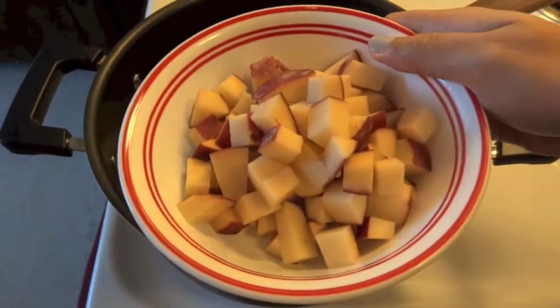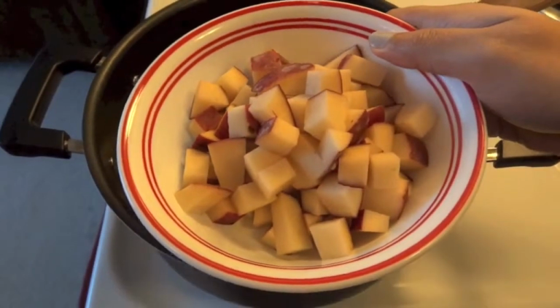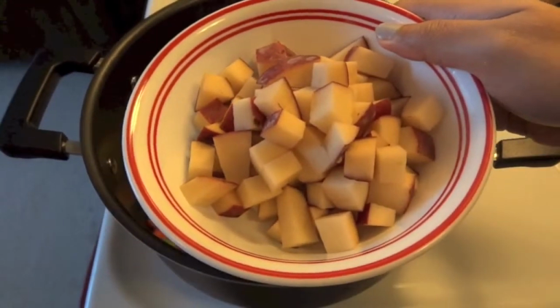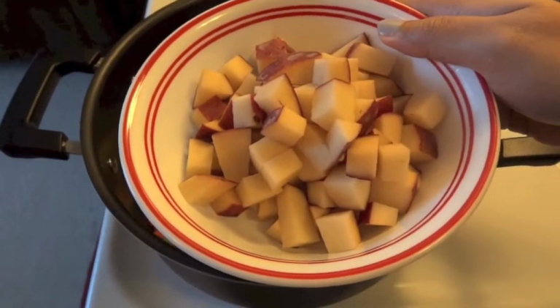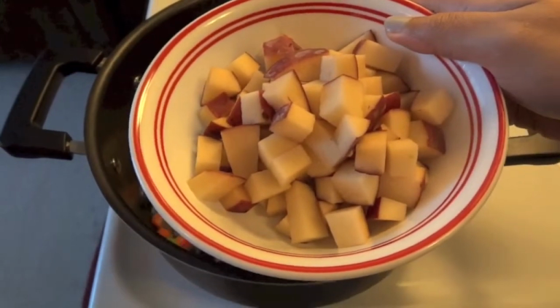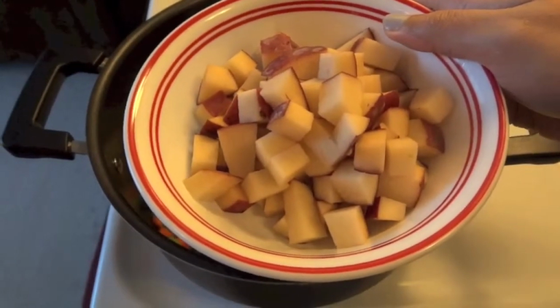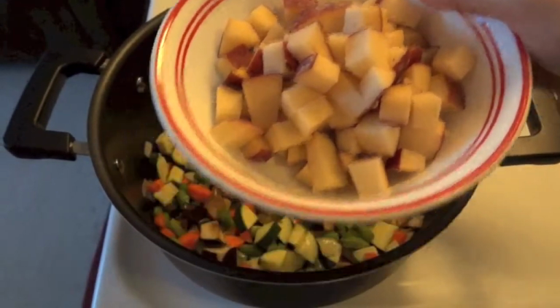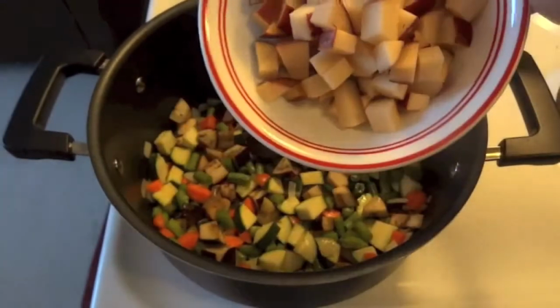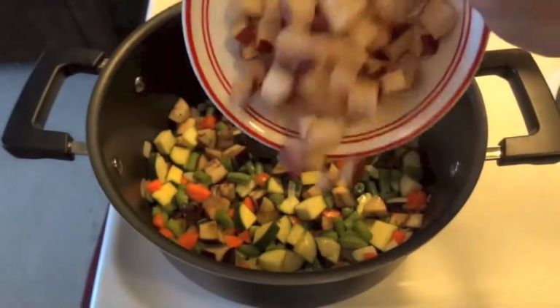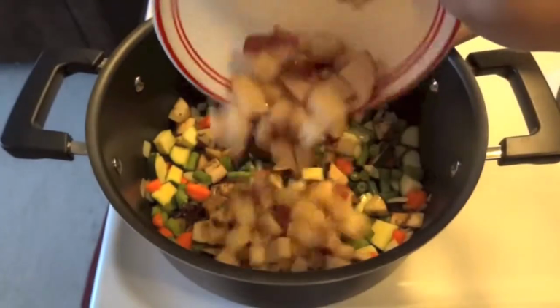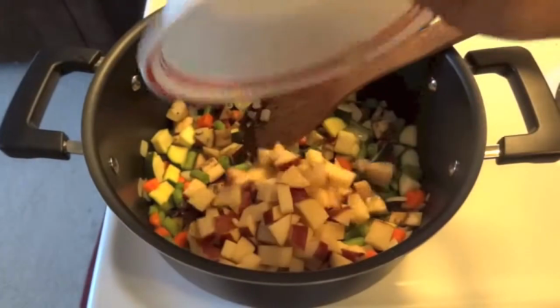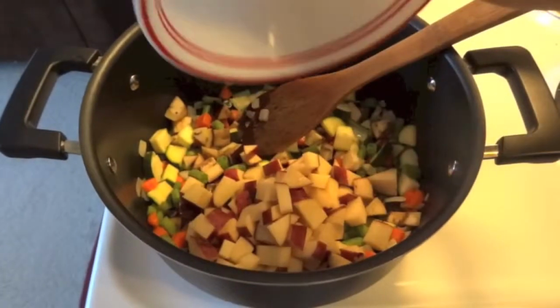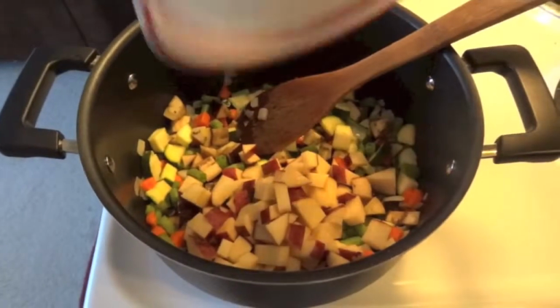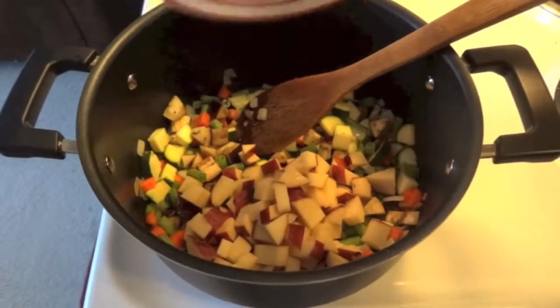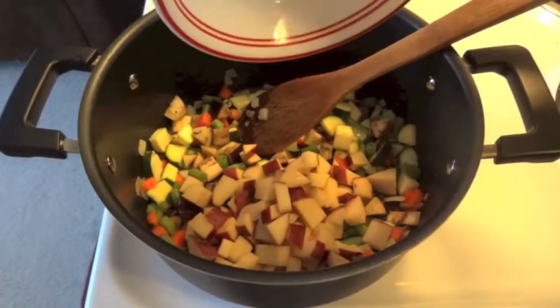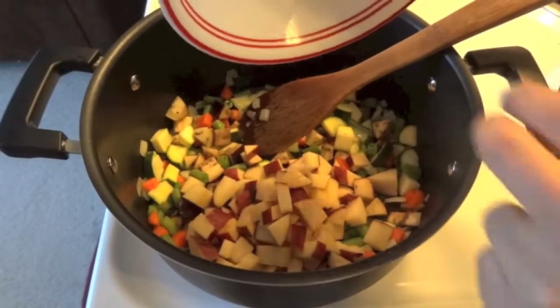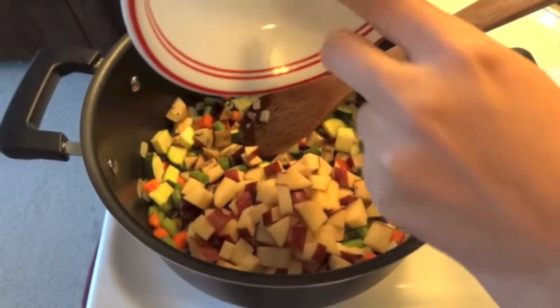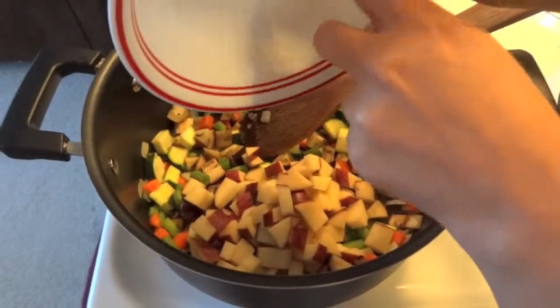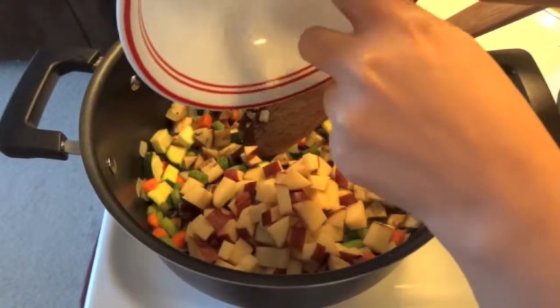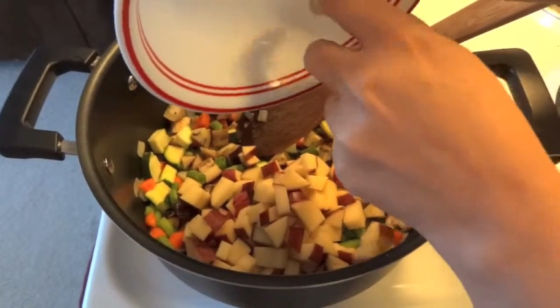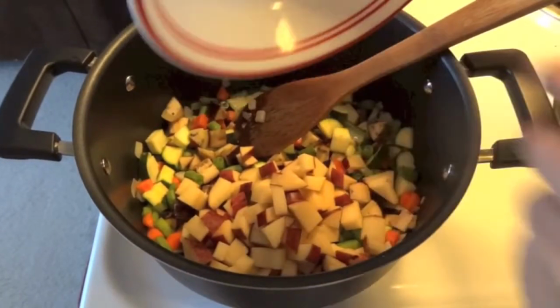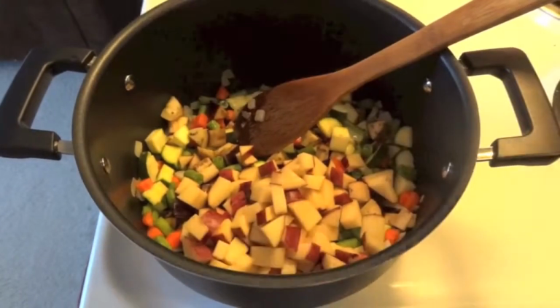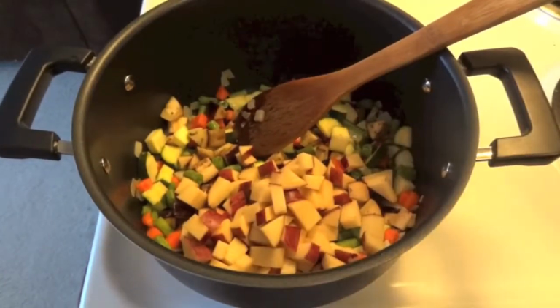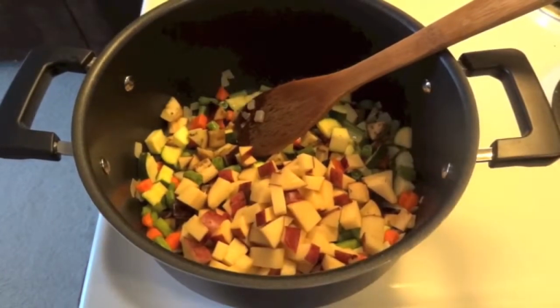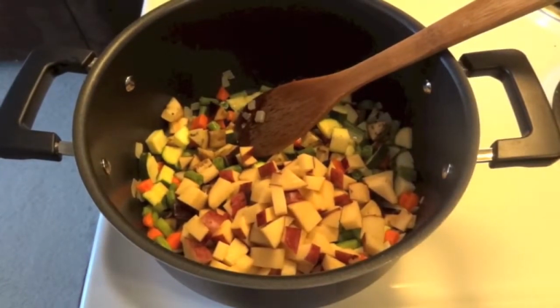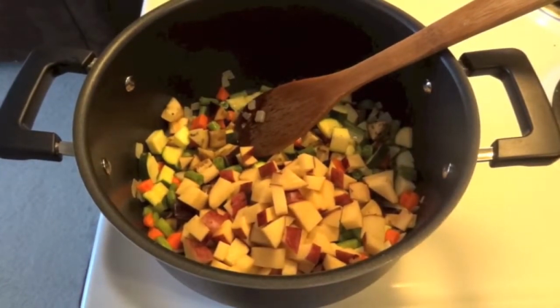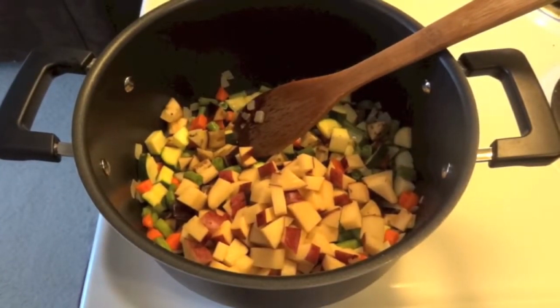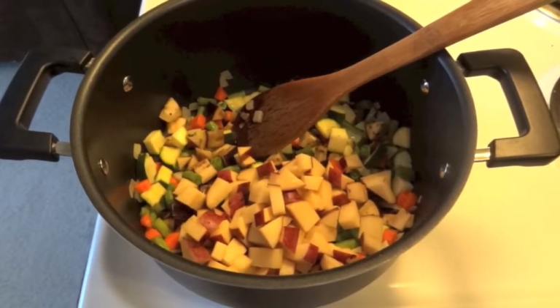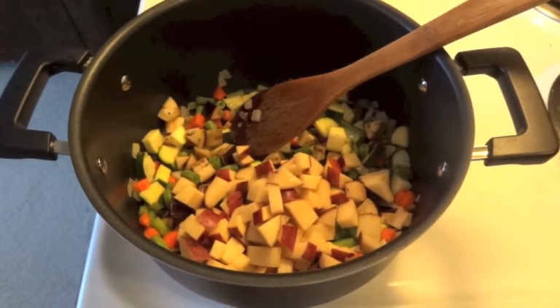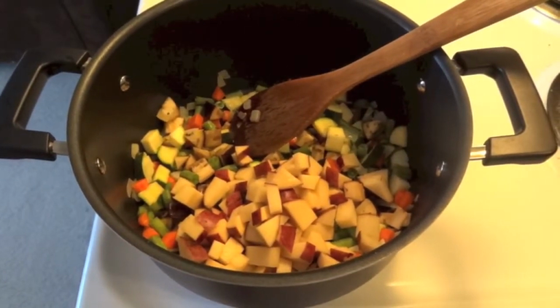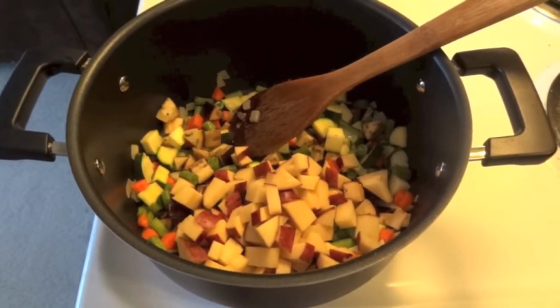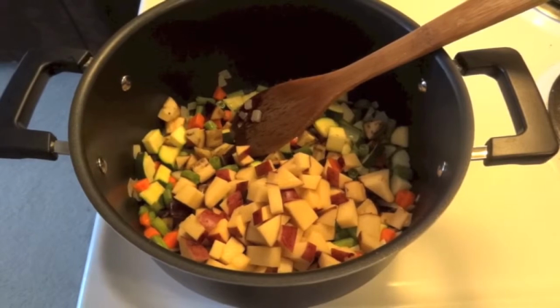Then put potatoes in with the skin on — I am using red potatoes.